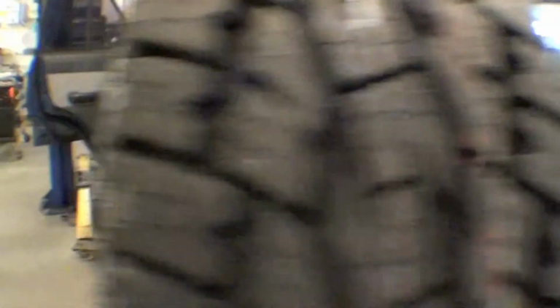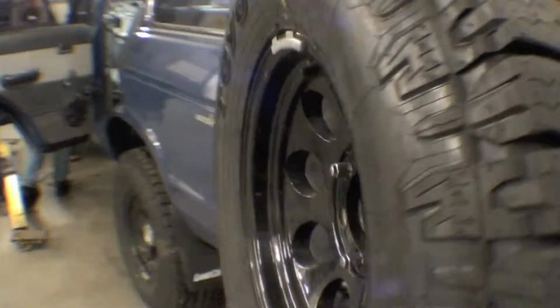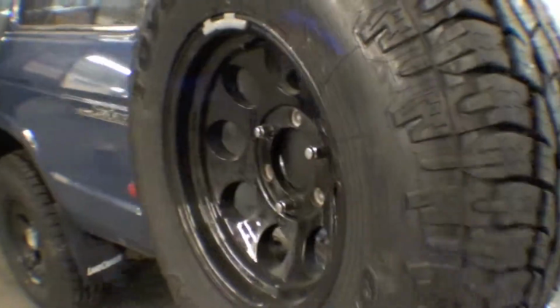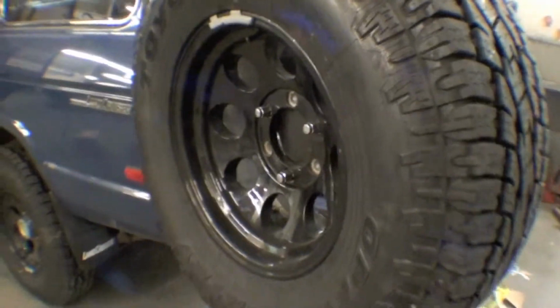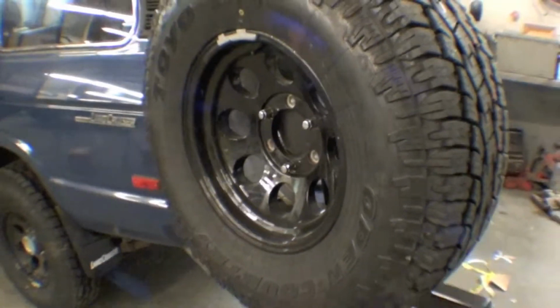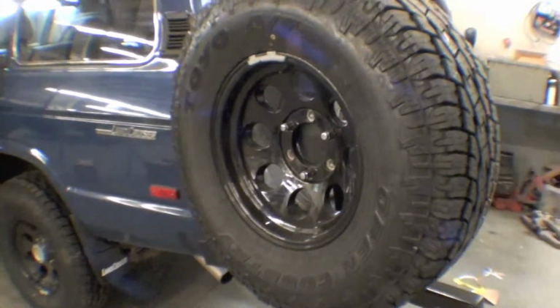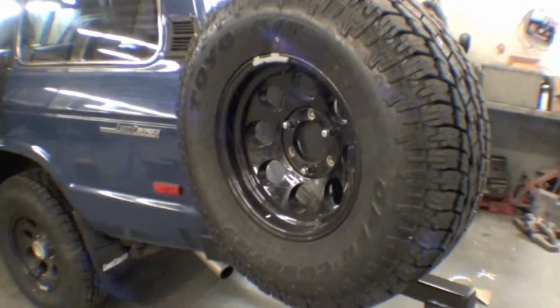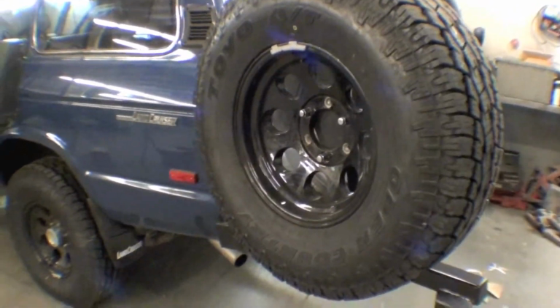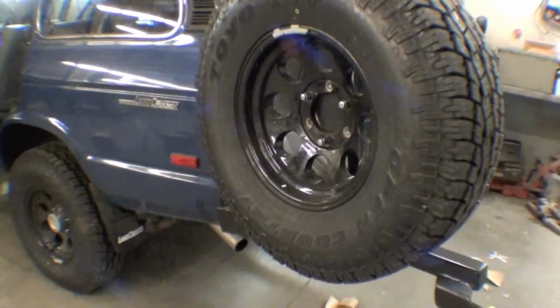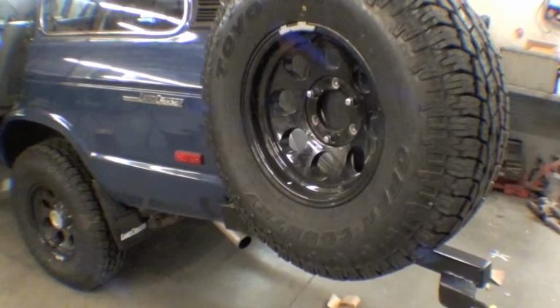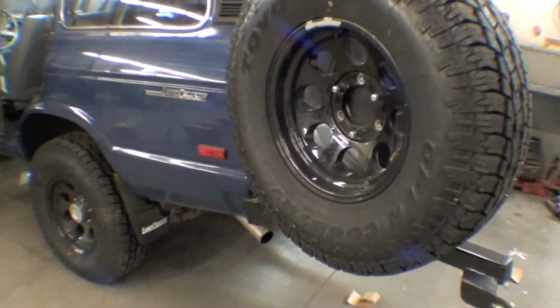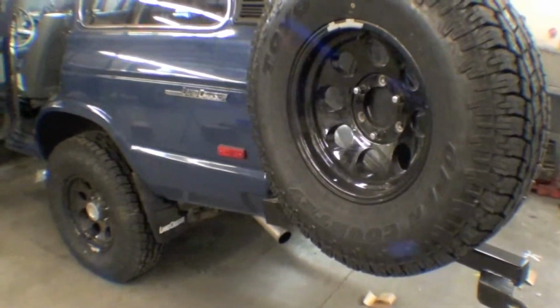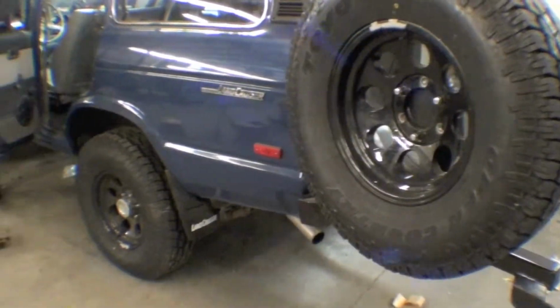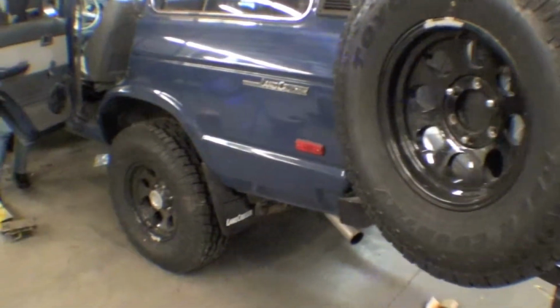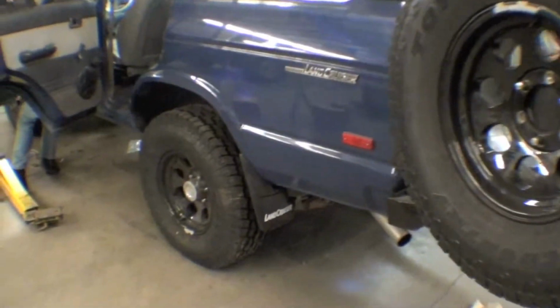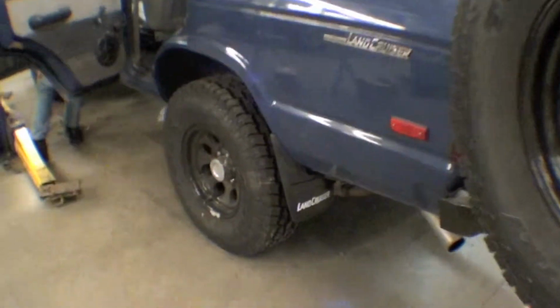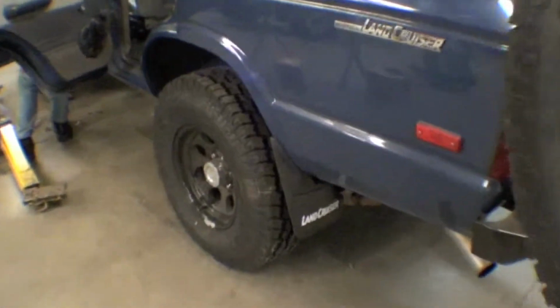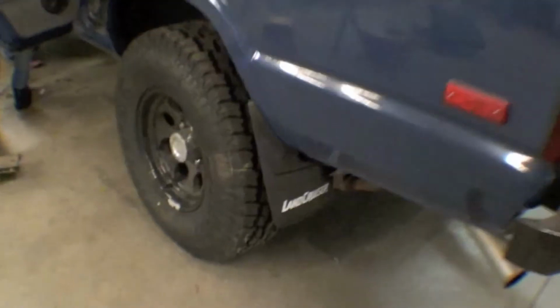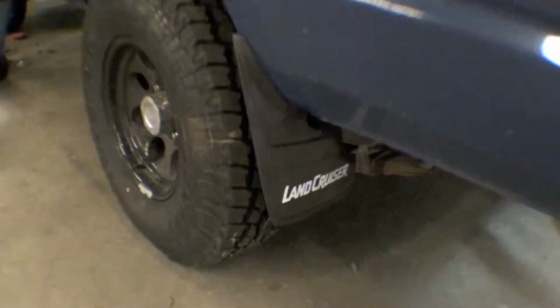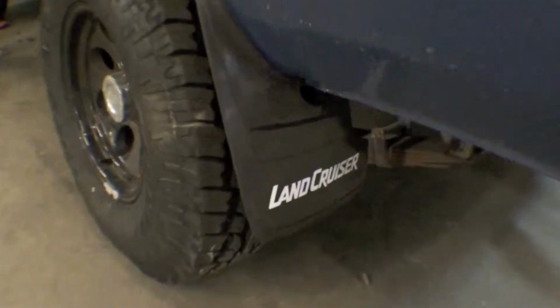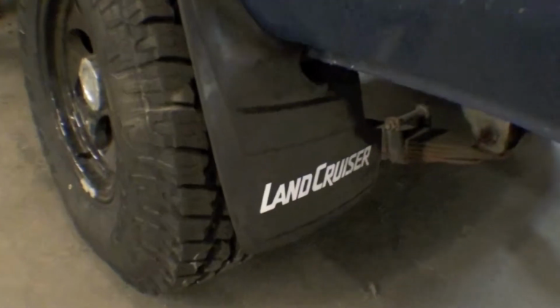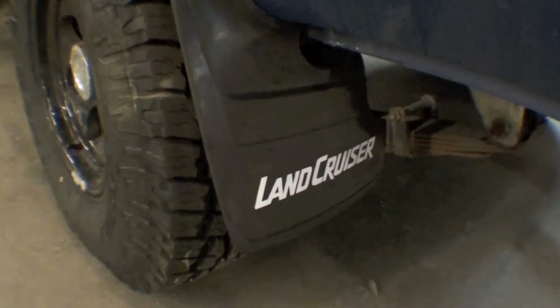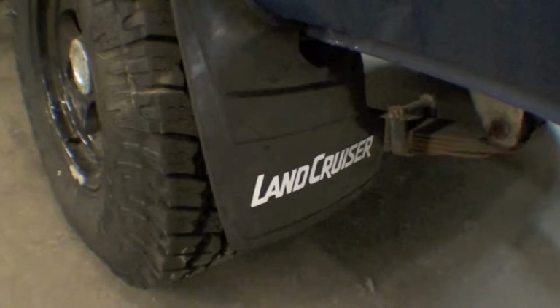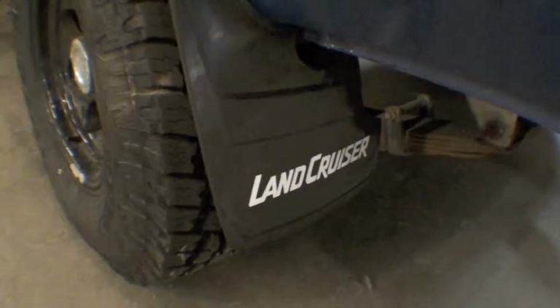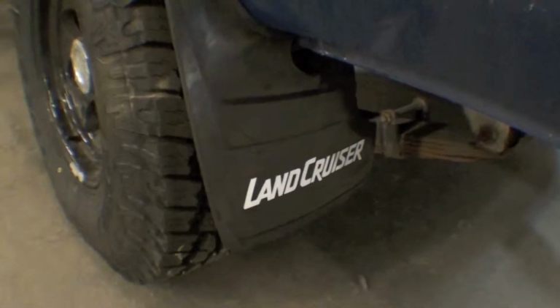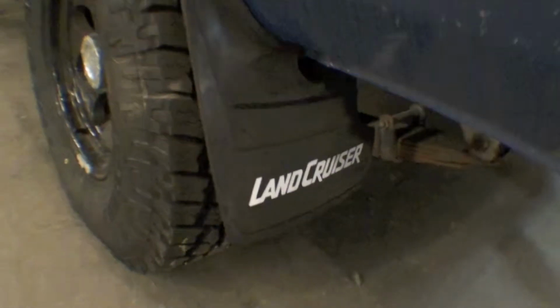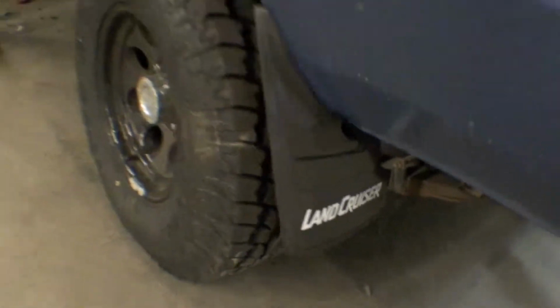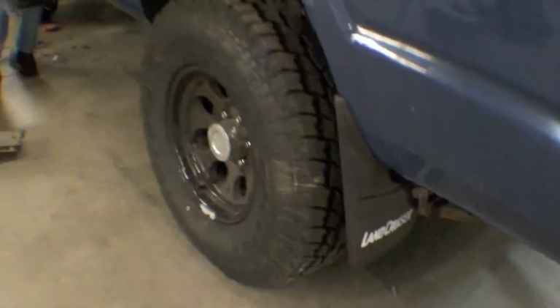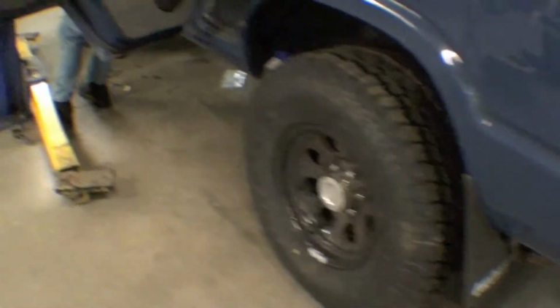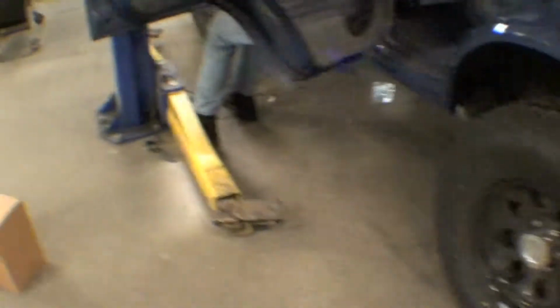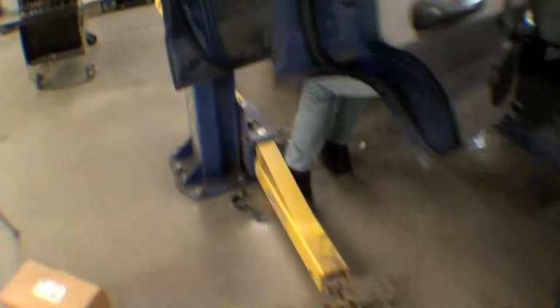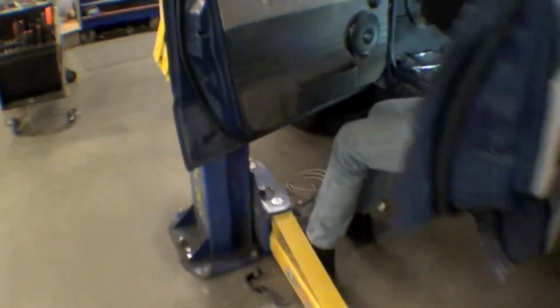Obviously we have our new tires on, and we're getting to the point where we're going to be running it down the road. We have our mud flaps on — brand new mud flaps. It's a lane cruise on the back as well as on the front here.